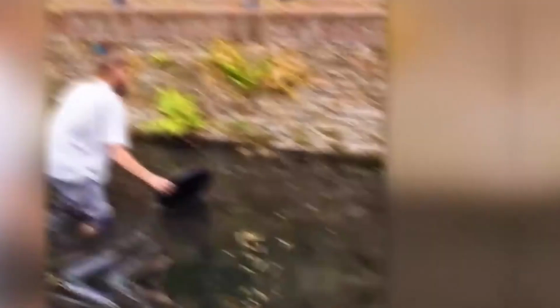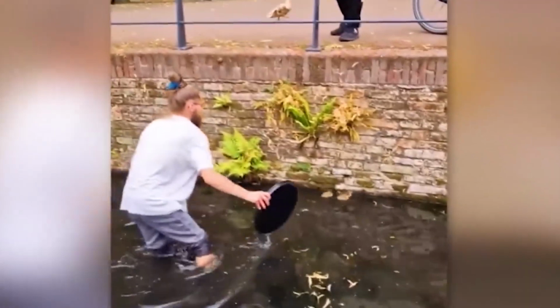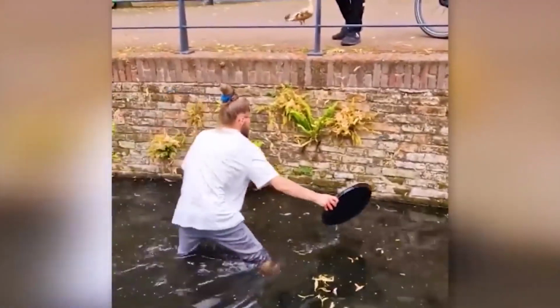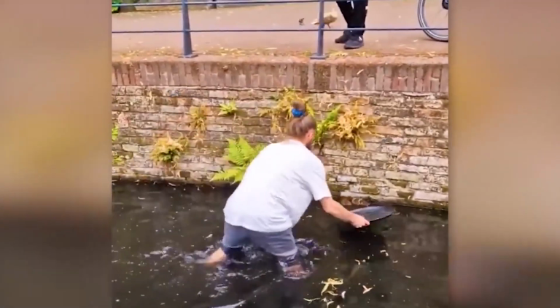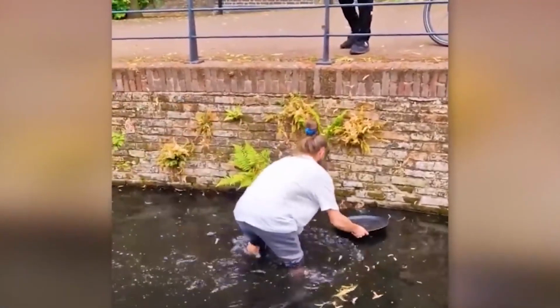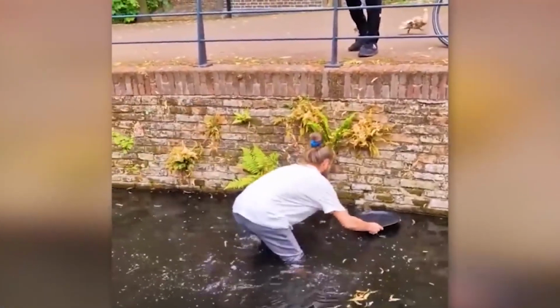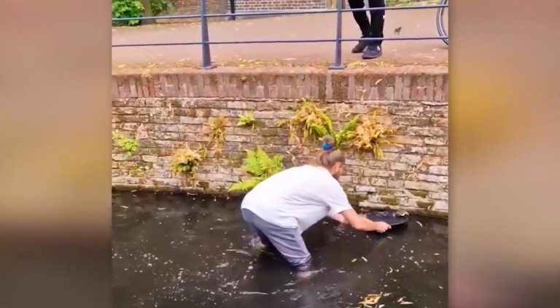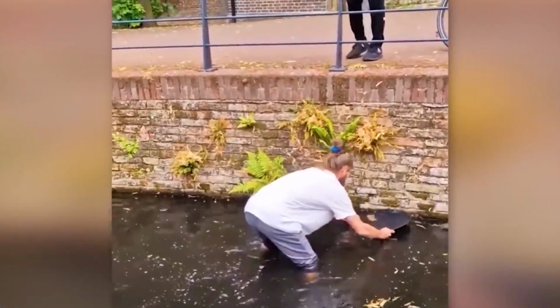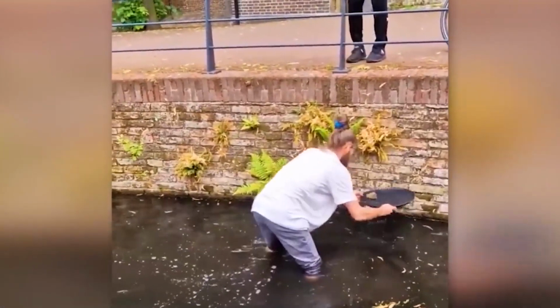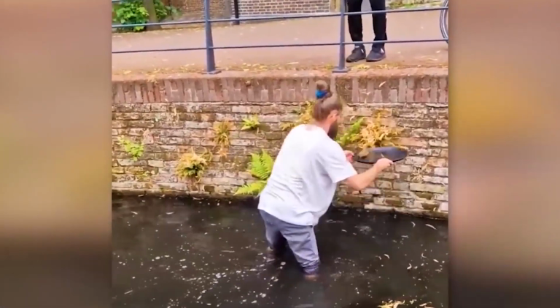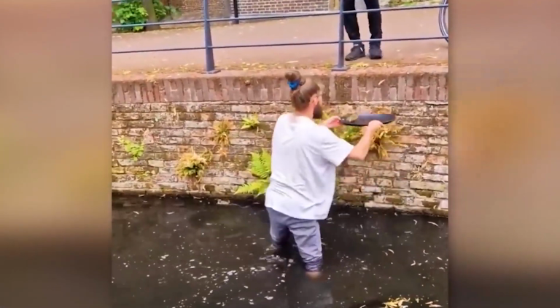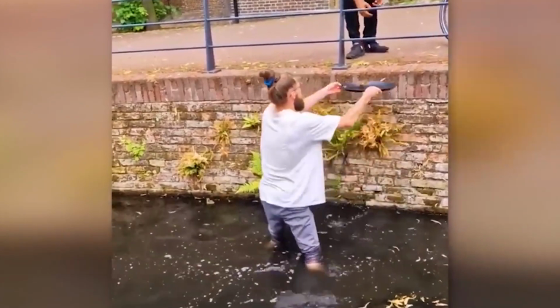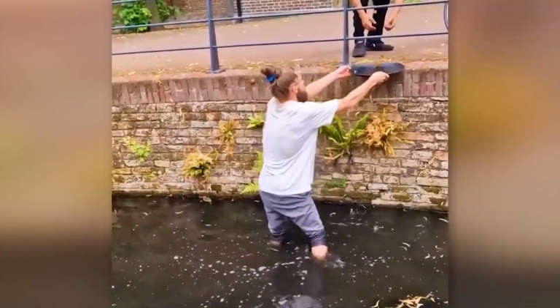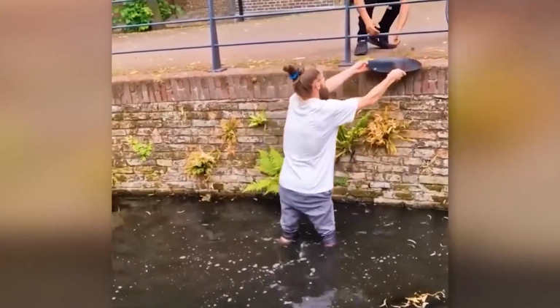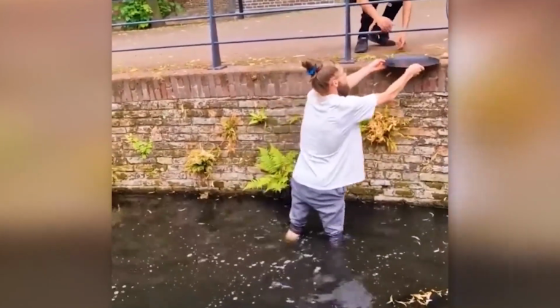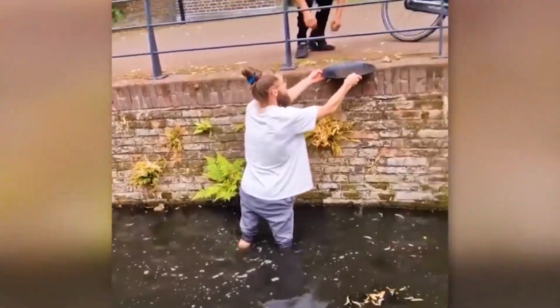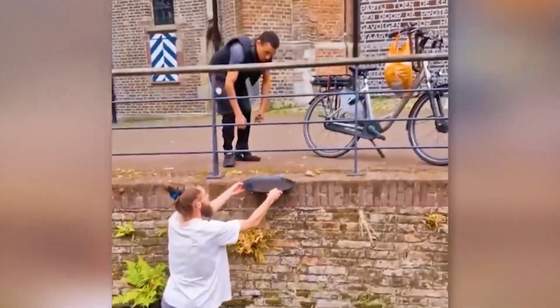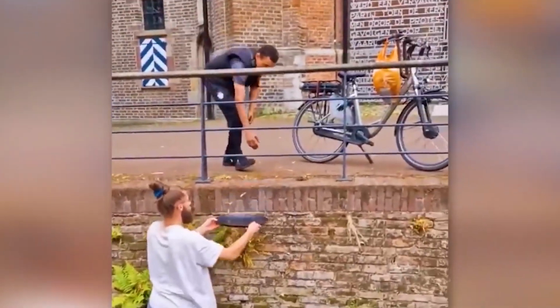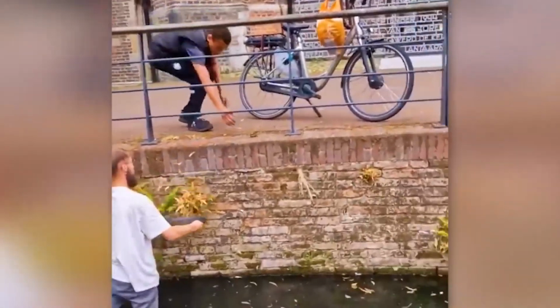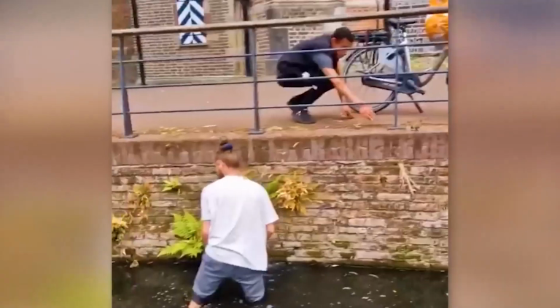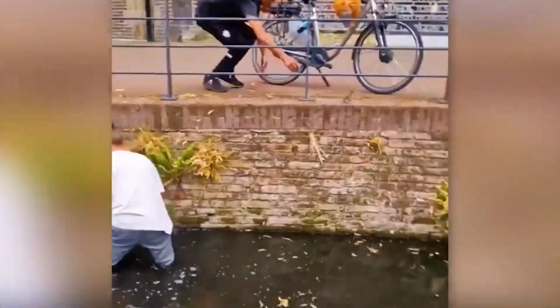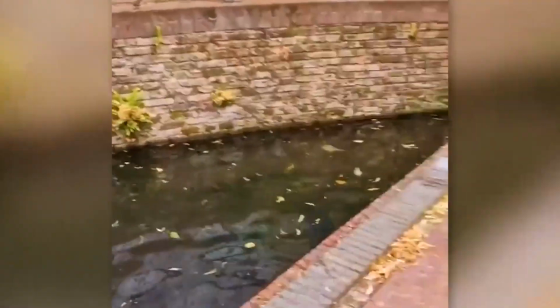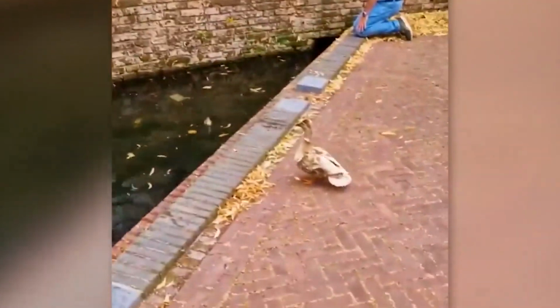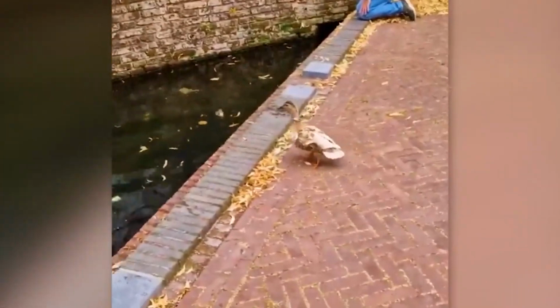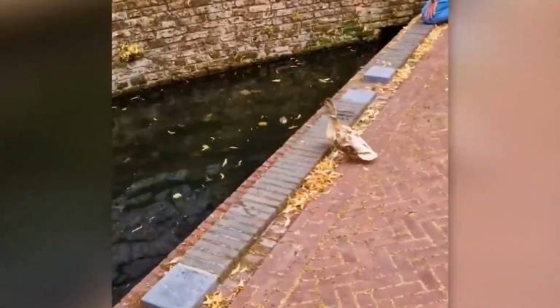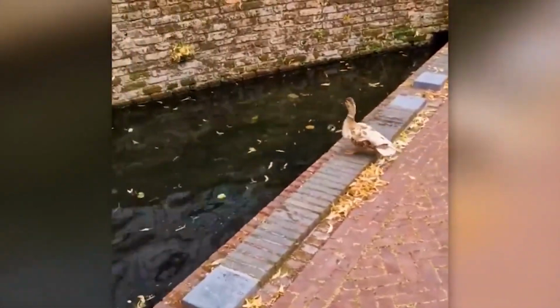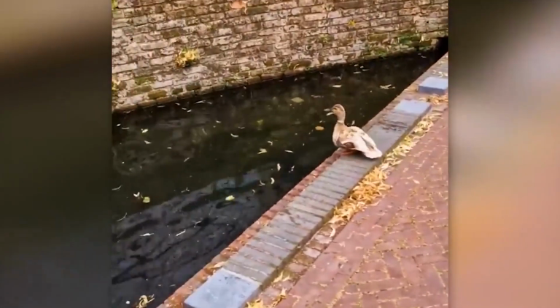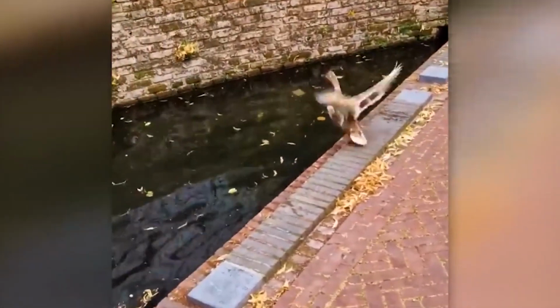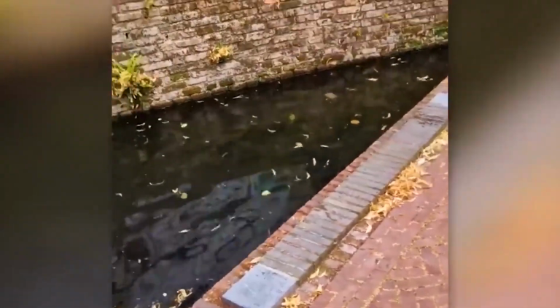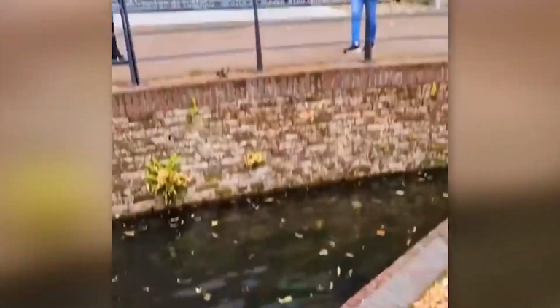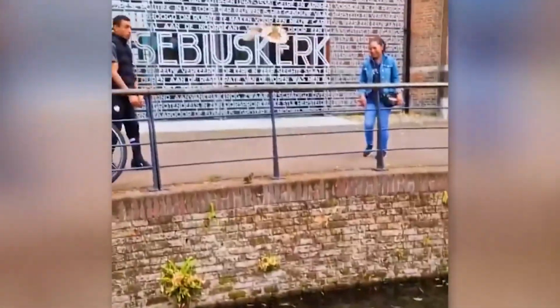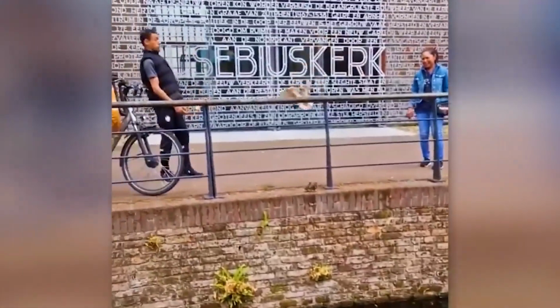When these ducklings fell into the water and couldn't get up, their mother called for help. And help came quickly. This man did not hesitate to go into the water and reunite the ducklings with their worried mother.